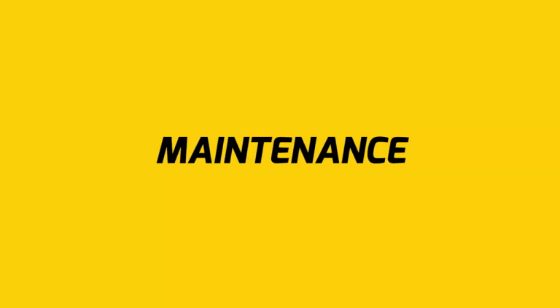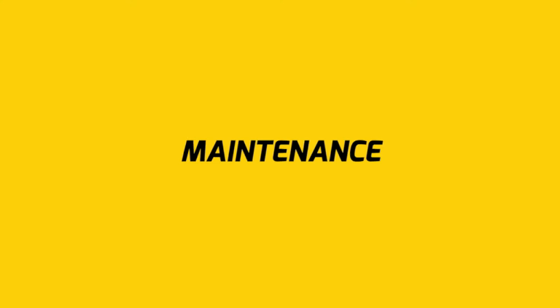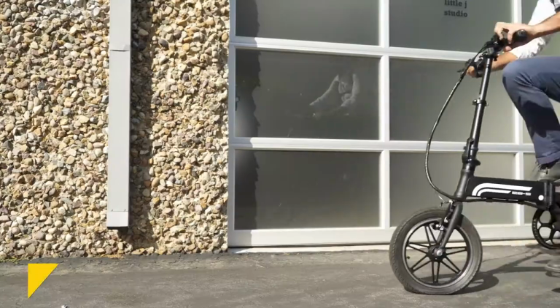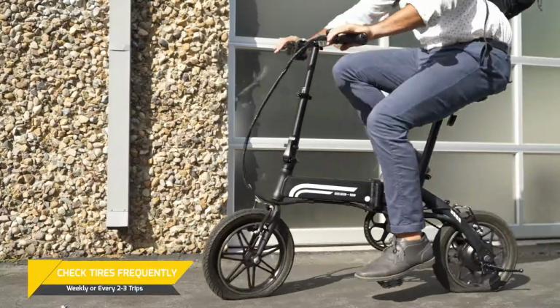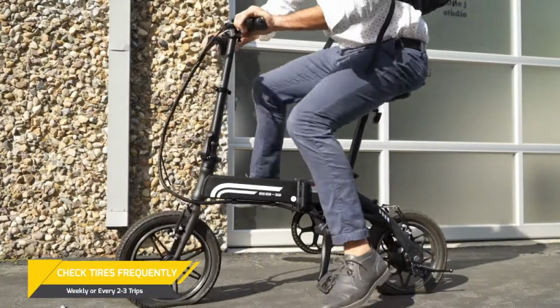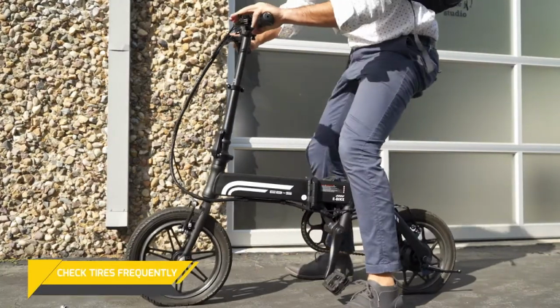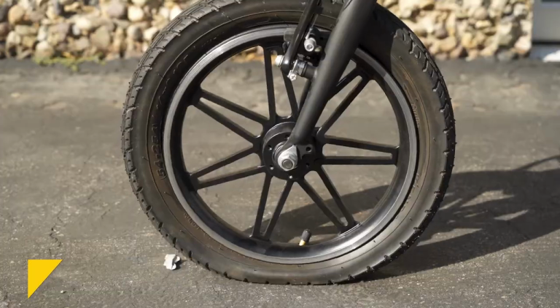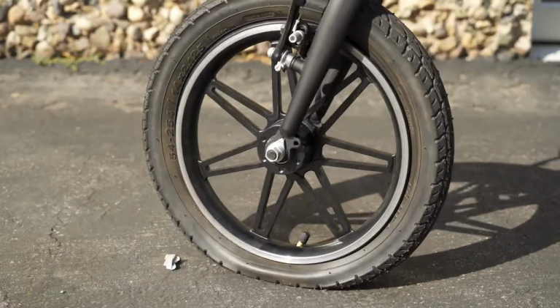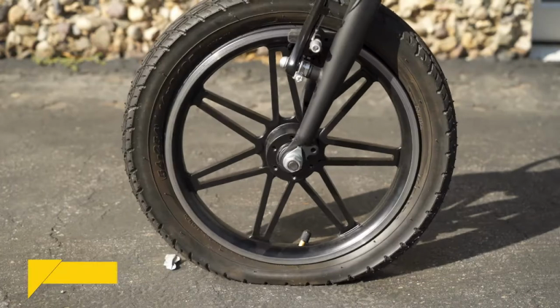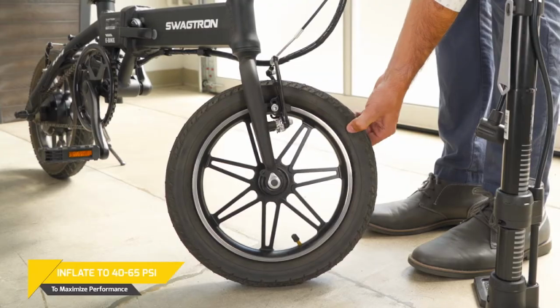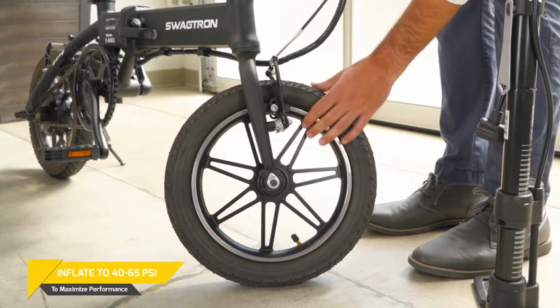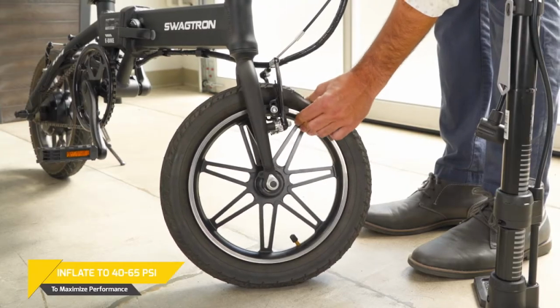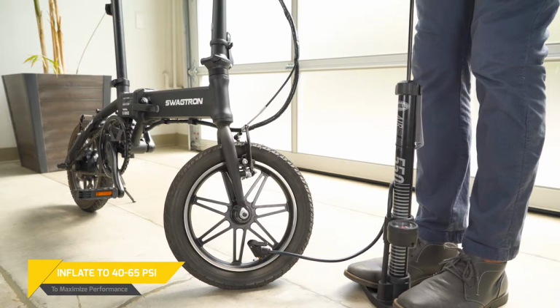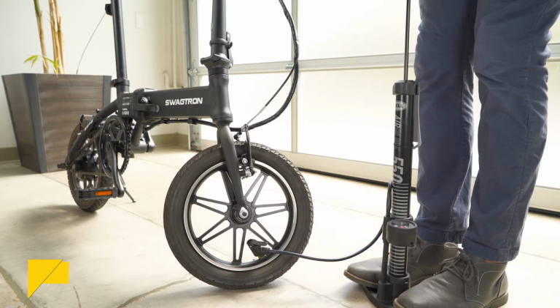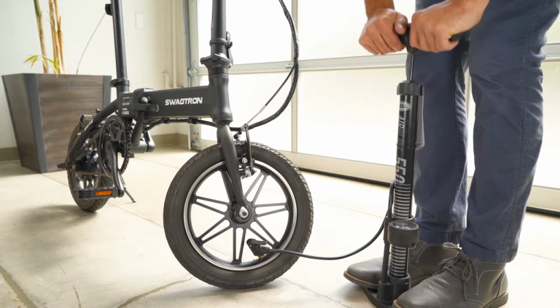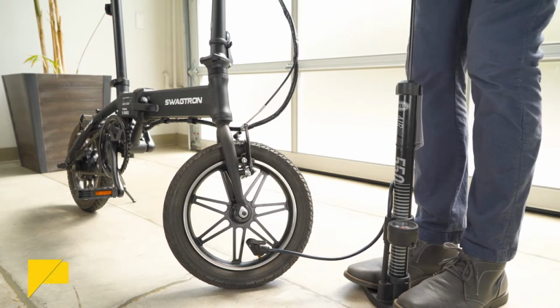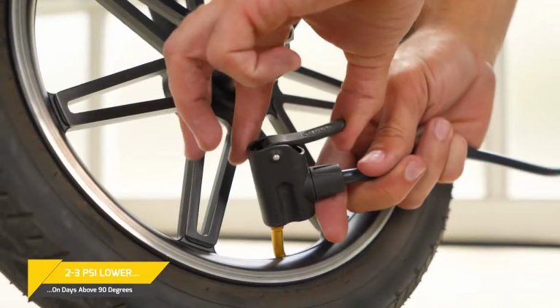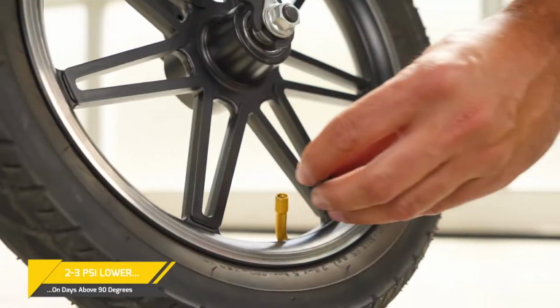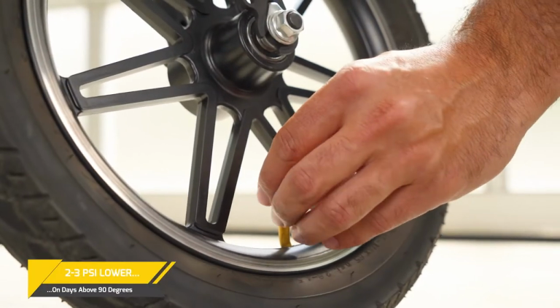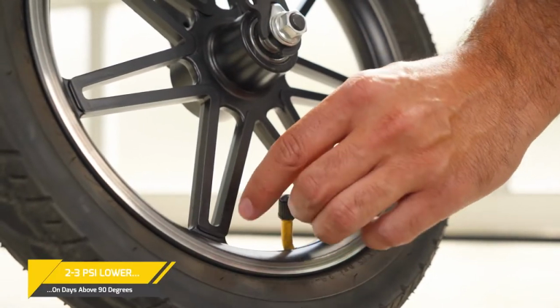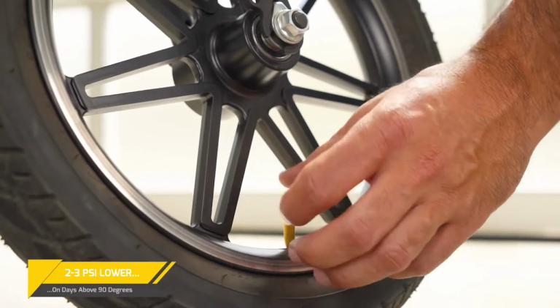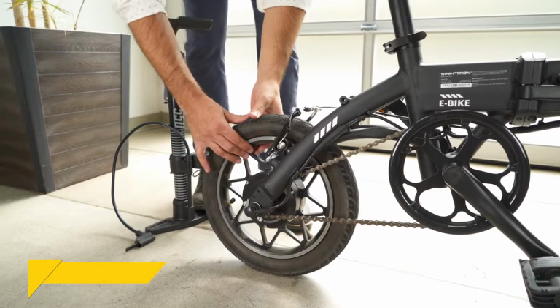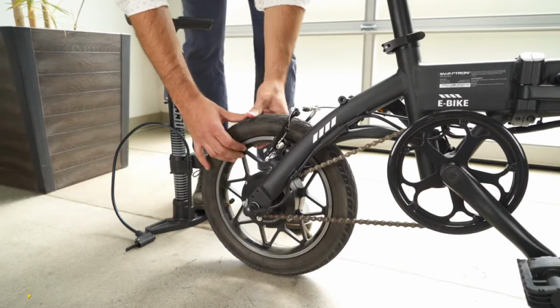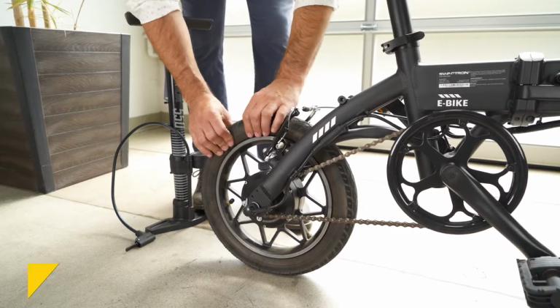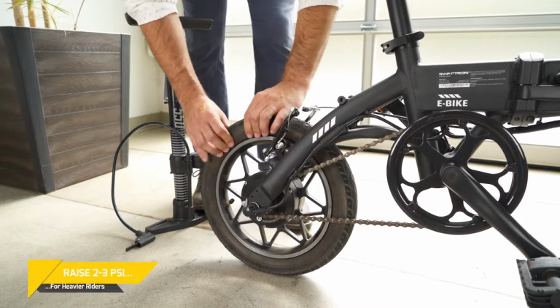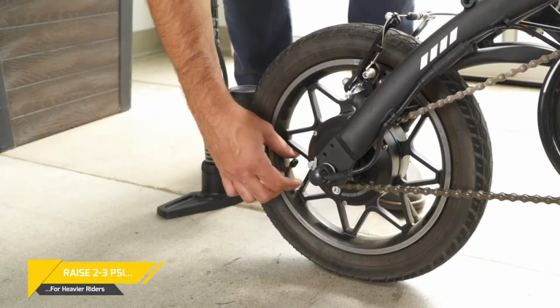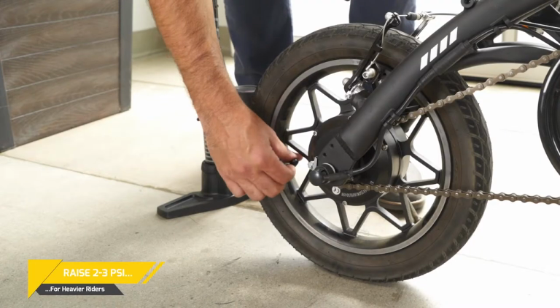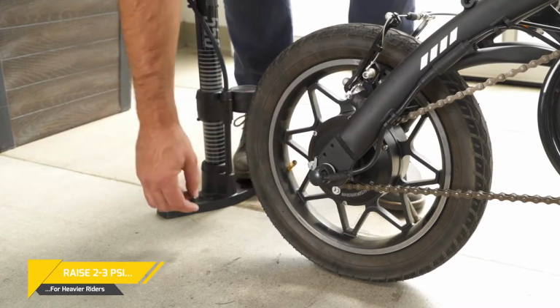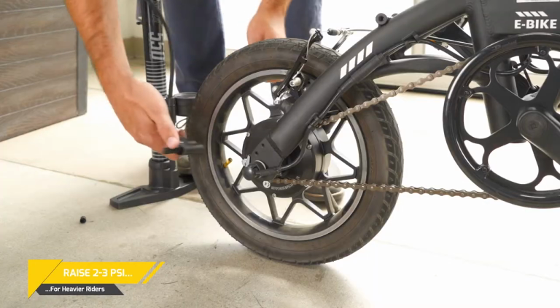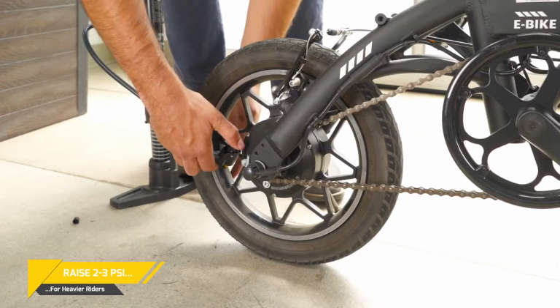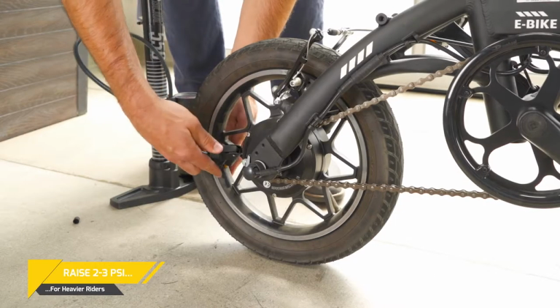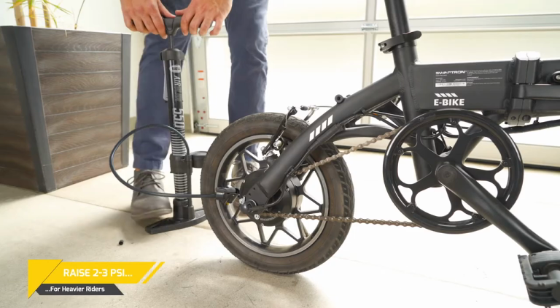Frequently inspect both of your tires after riding for signs of puncture and/or damage. It is recommended that you inflate your tires to a minimum of 40 PSI to reach top speeds and extend your battery life. A little tip: heavier riders should increase by 2-3 PSI.